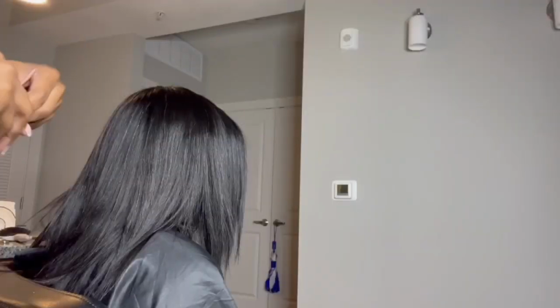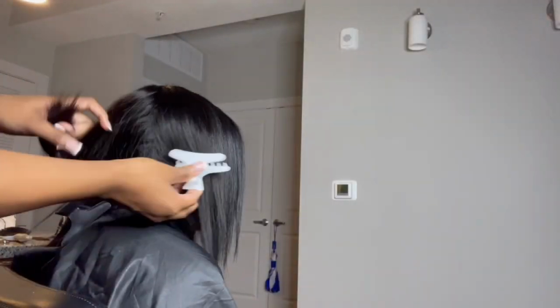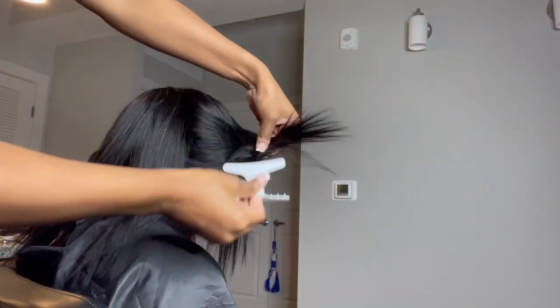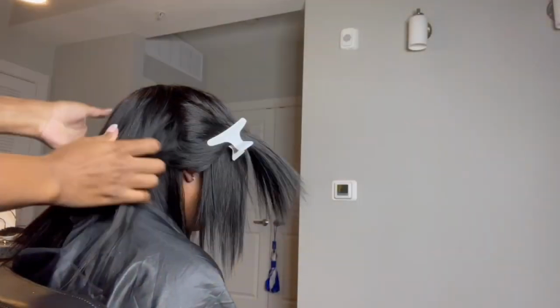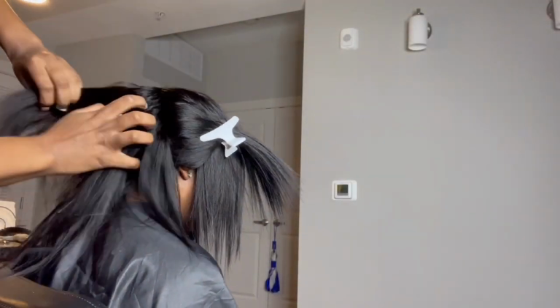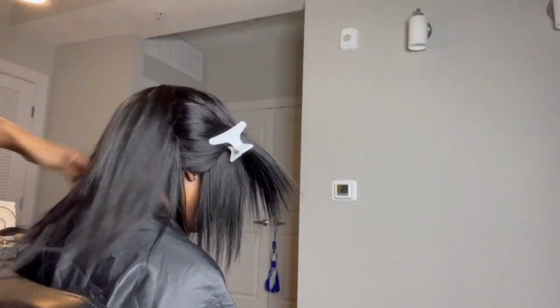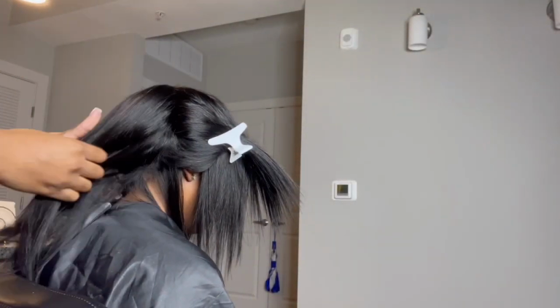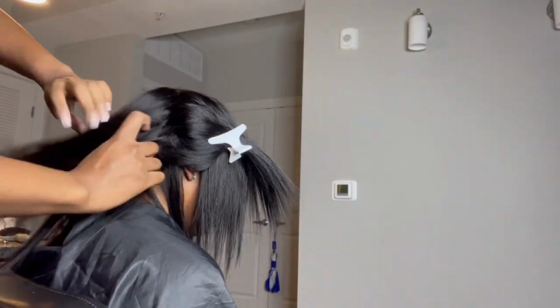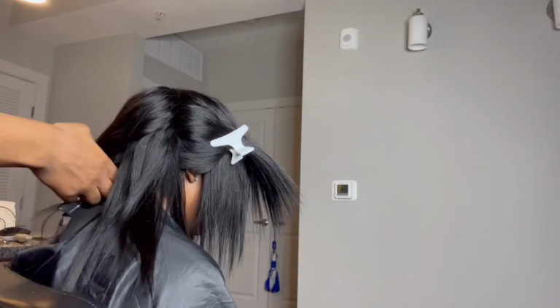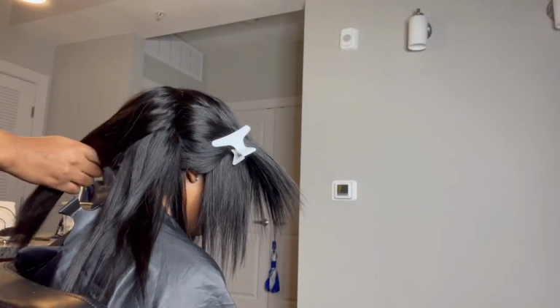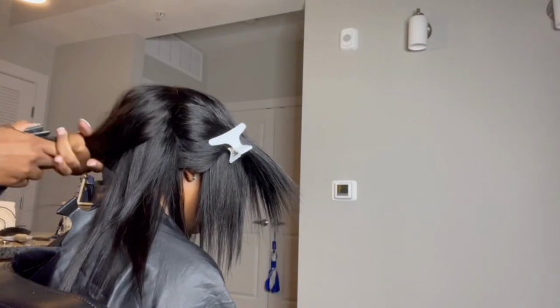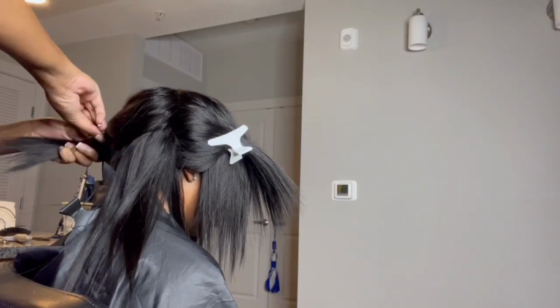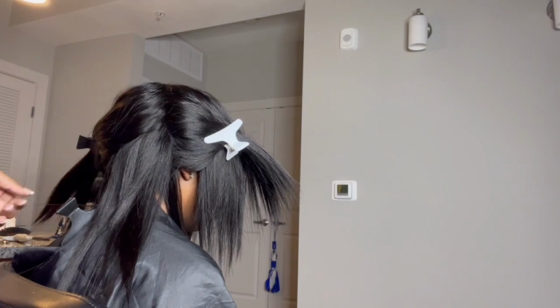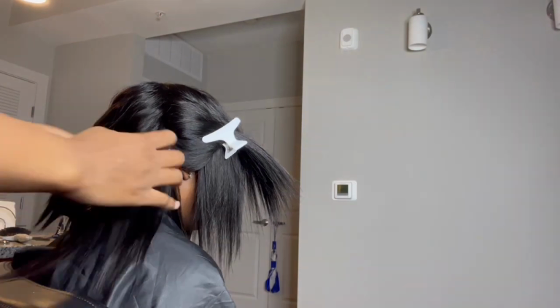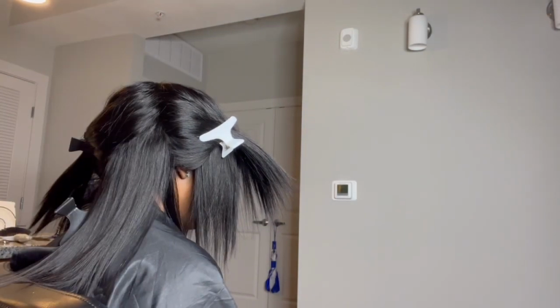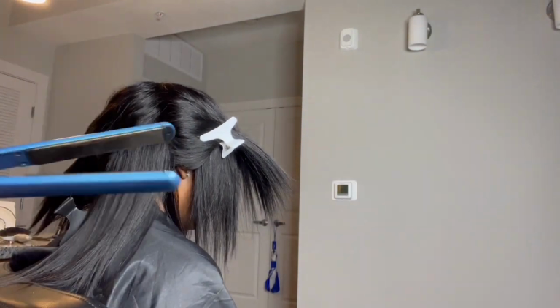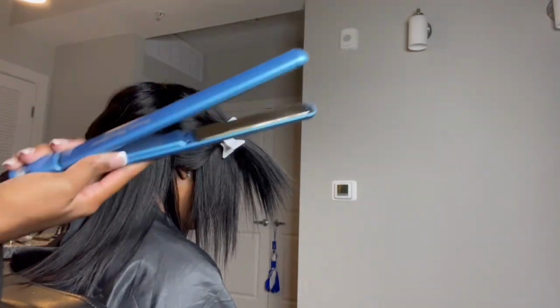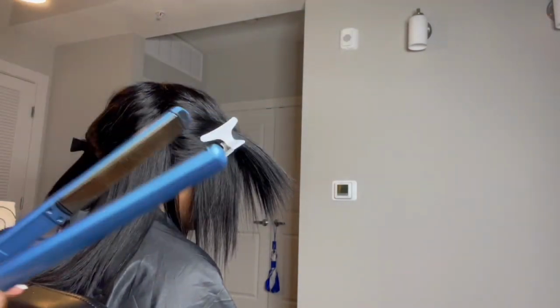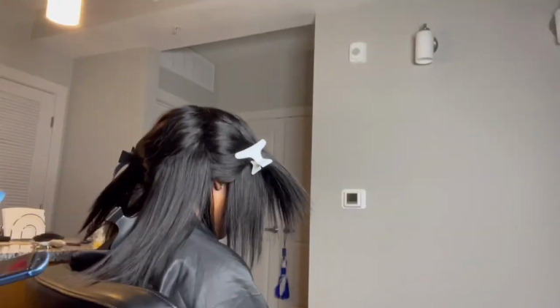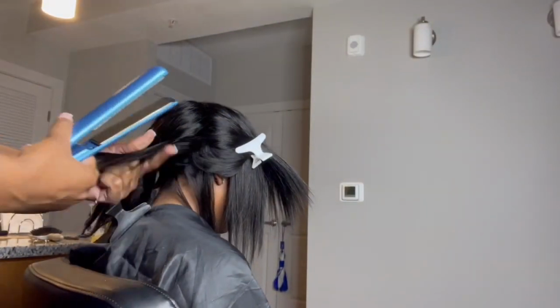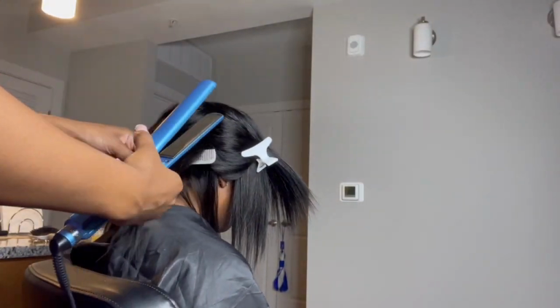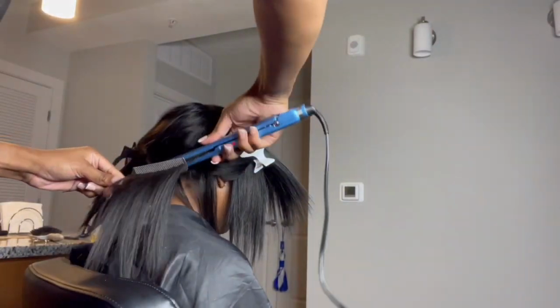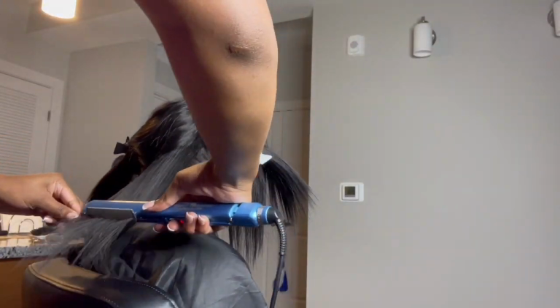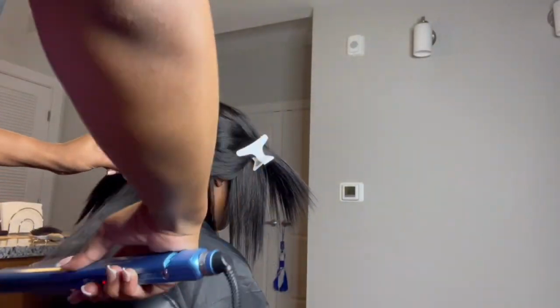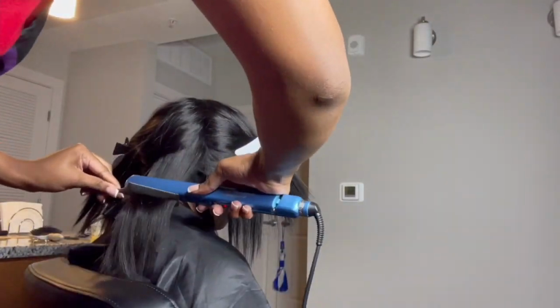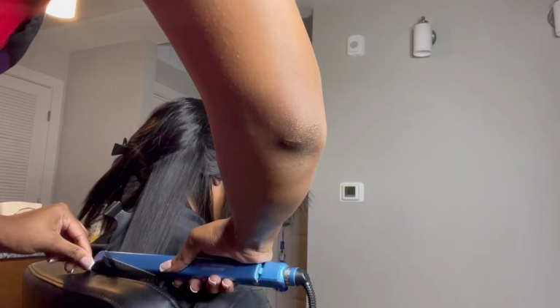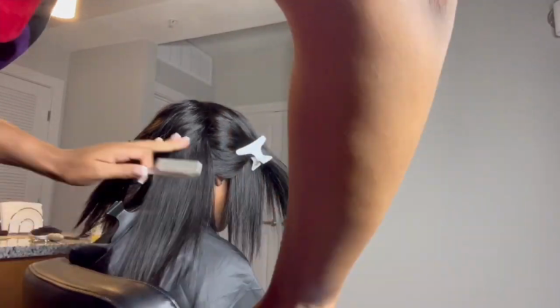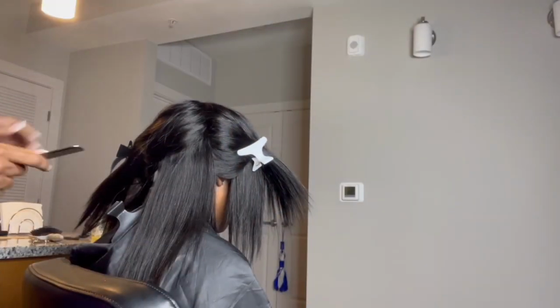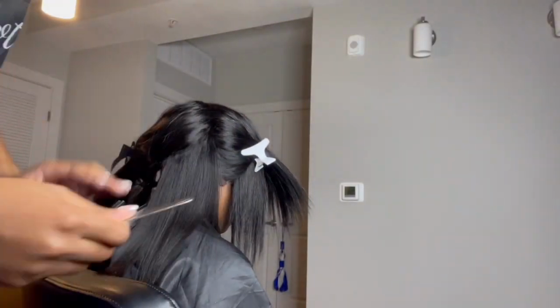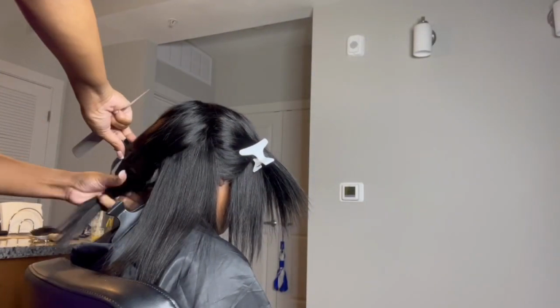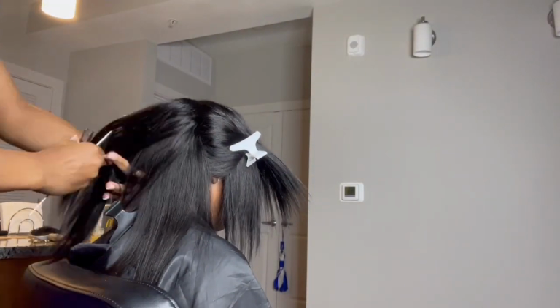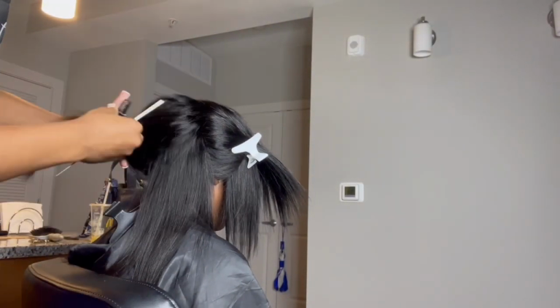Now that I'm finished gluing in the tracks, I'm just gonna press the hair slightly — not a hard press, just a slight press to get the hair straightened before I cut it.